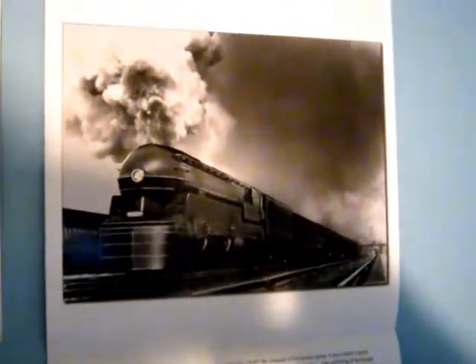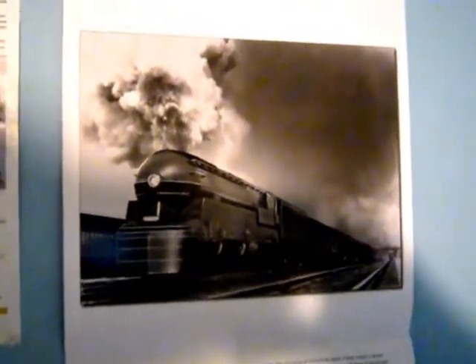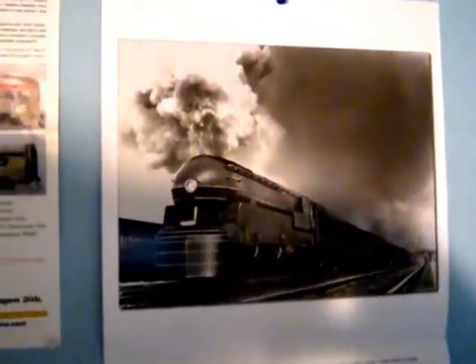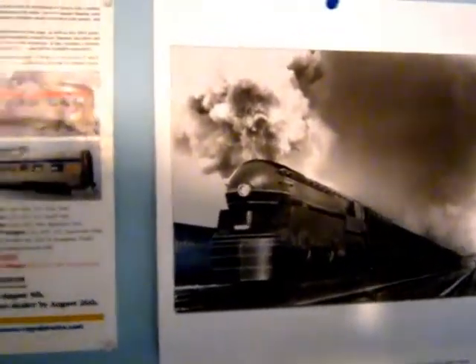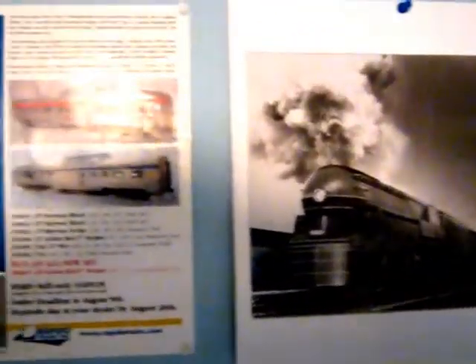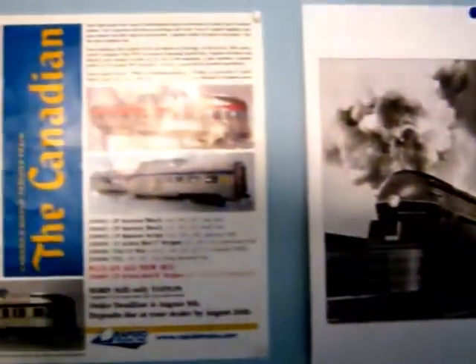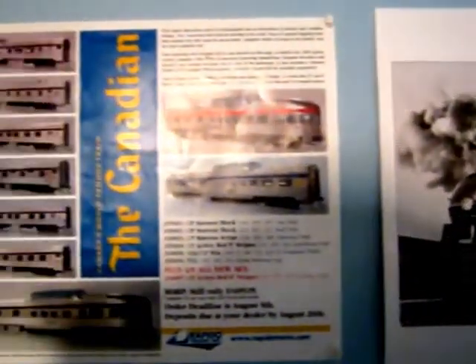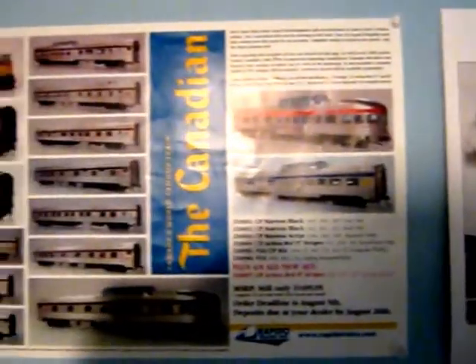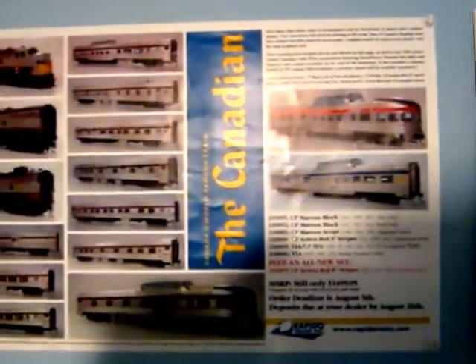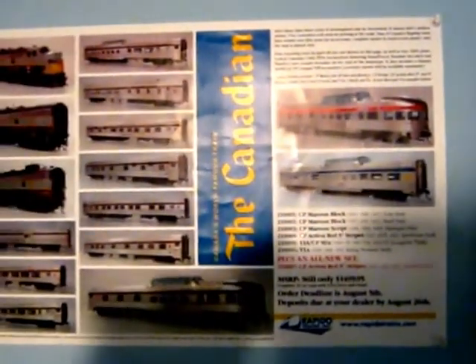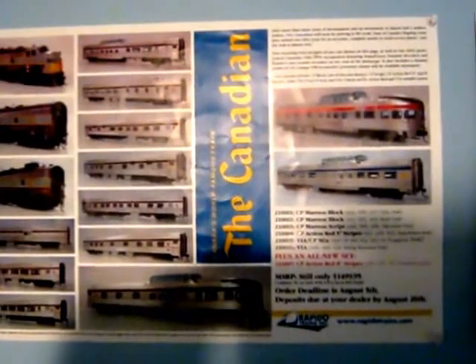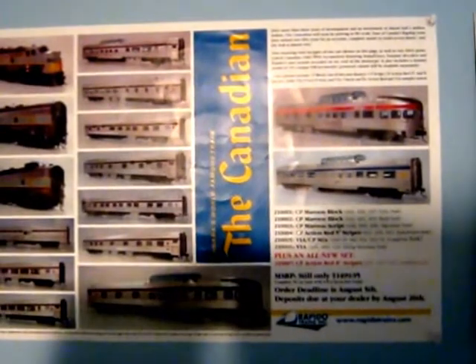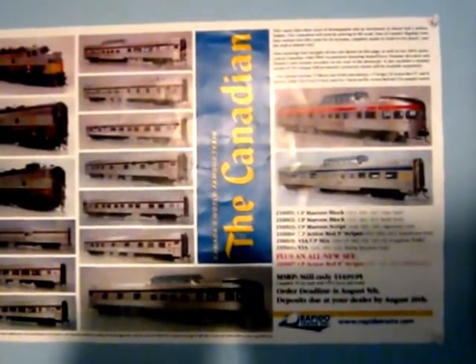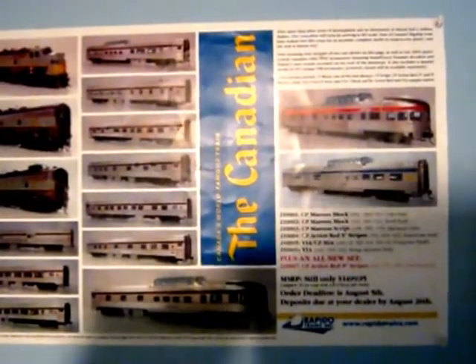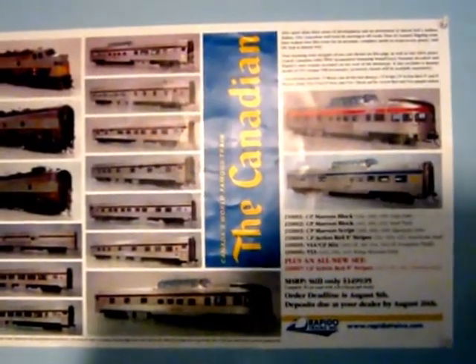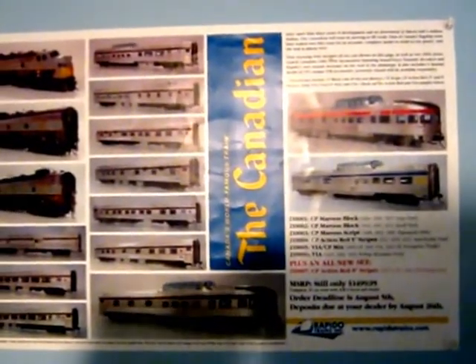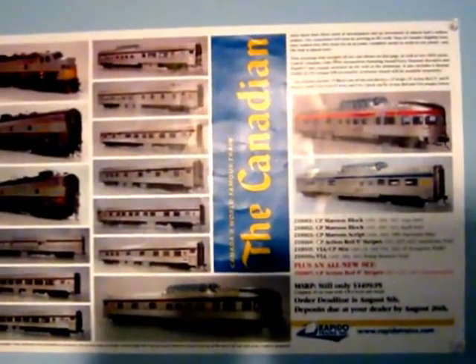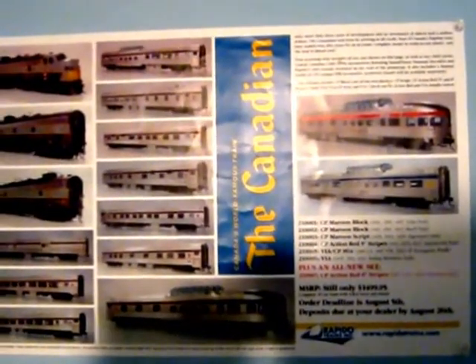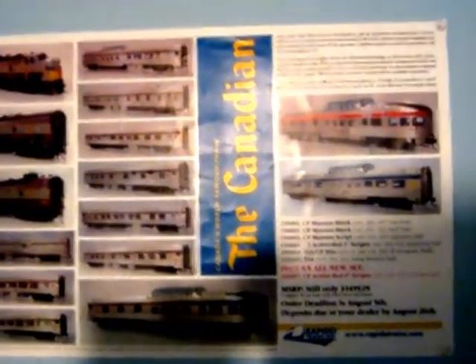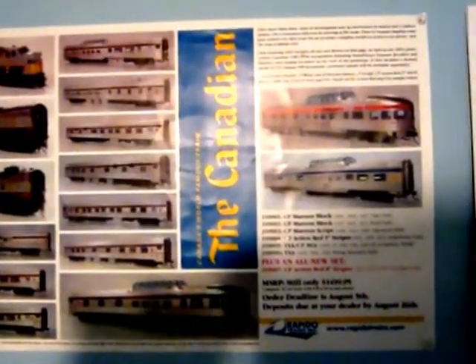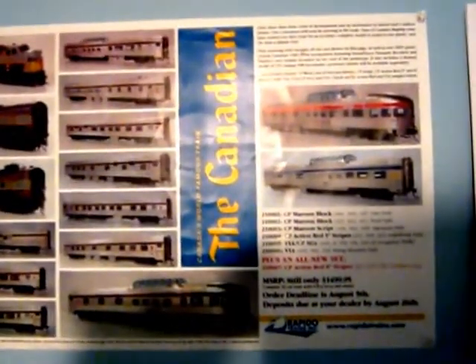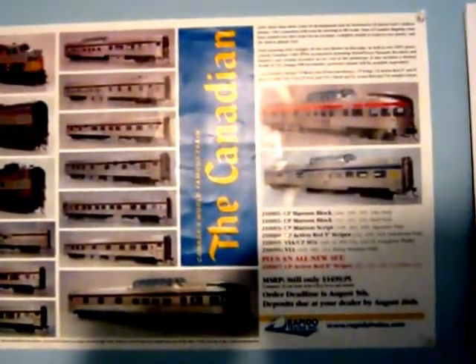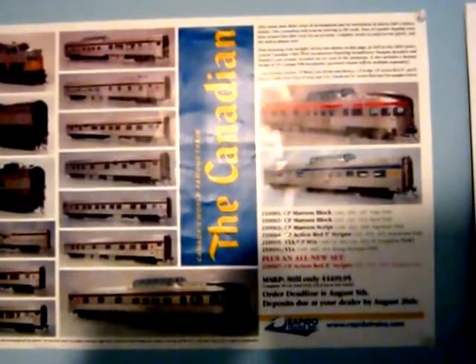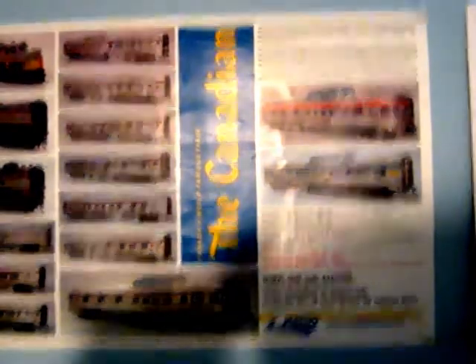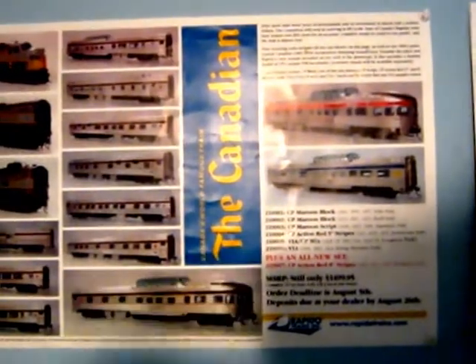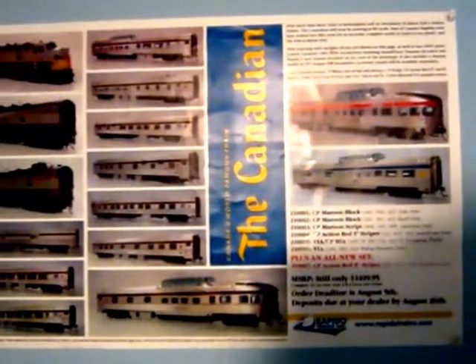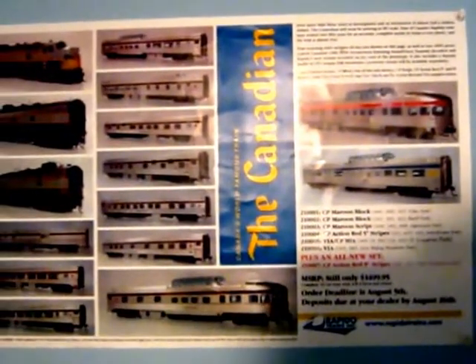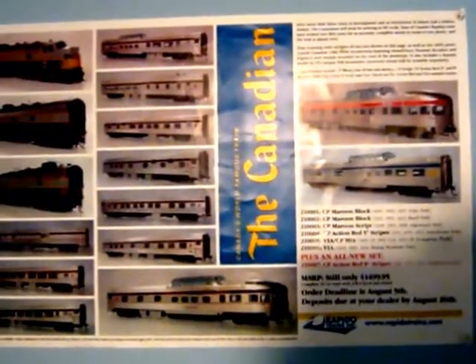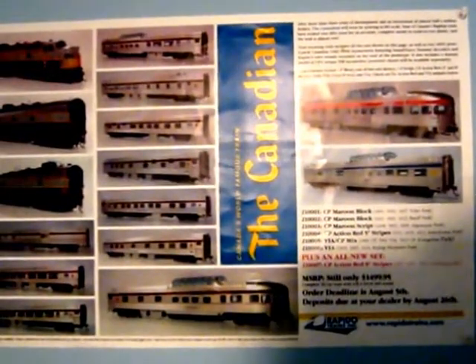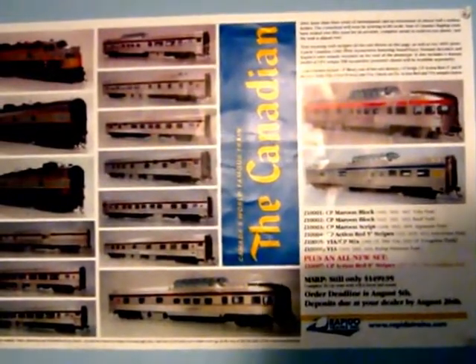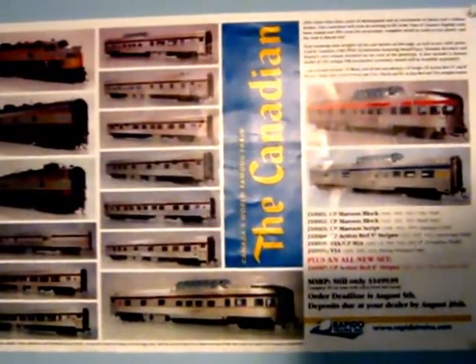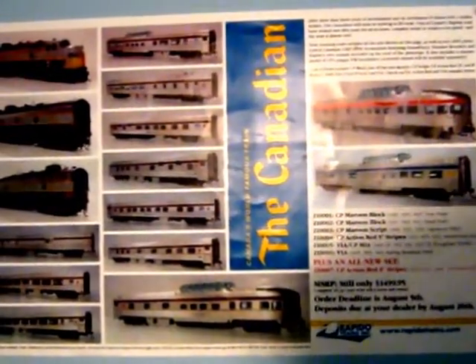My newest calendar I've gotten — there's a poster of the Canadian, a nice HO passenger liner.